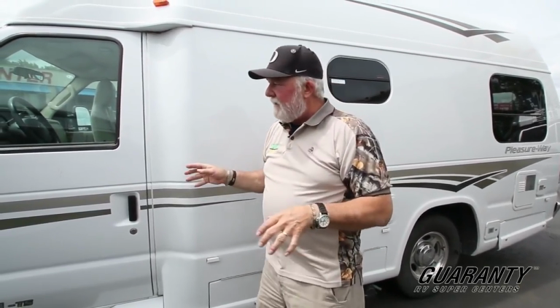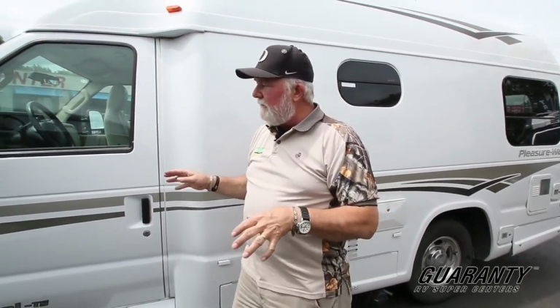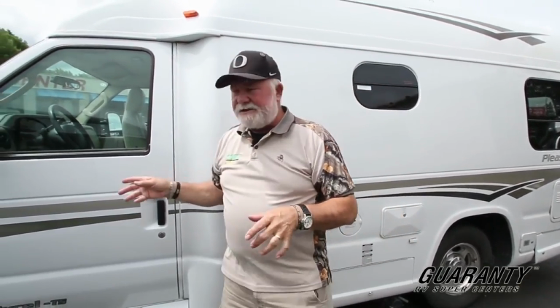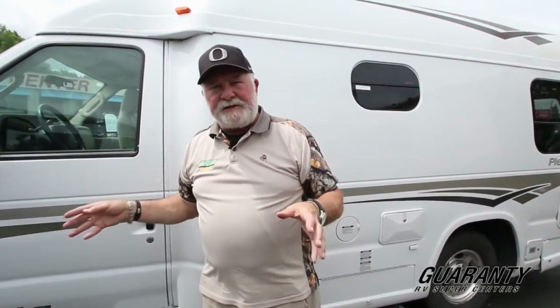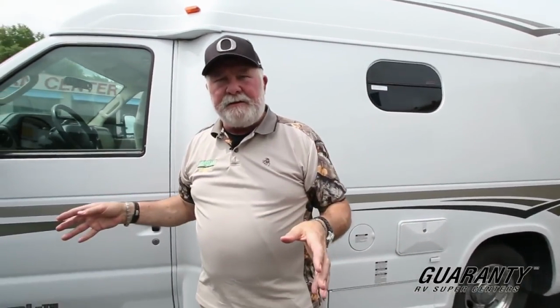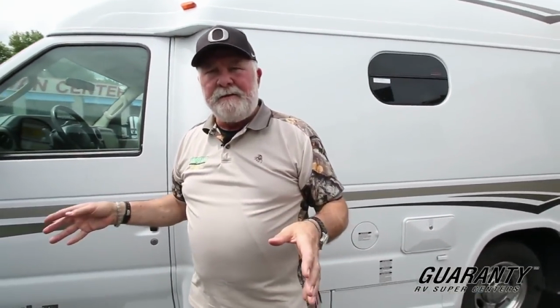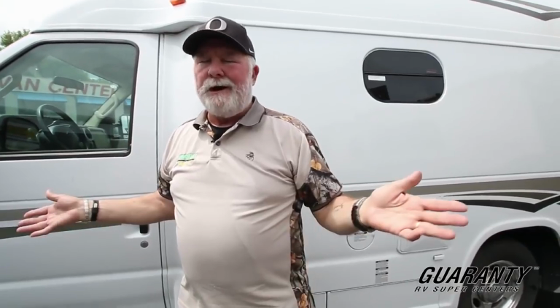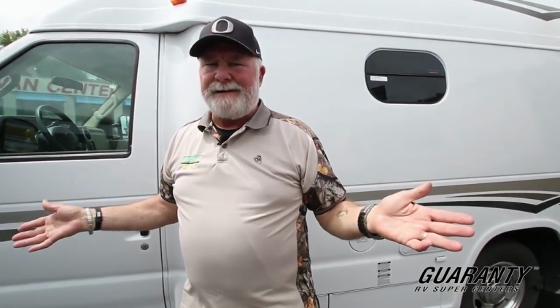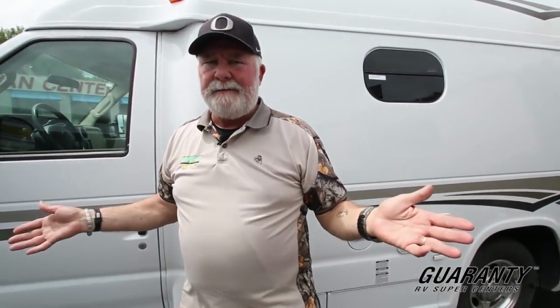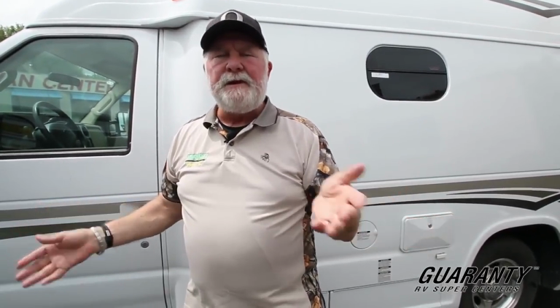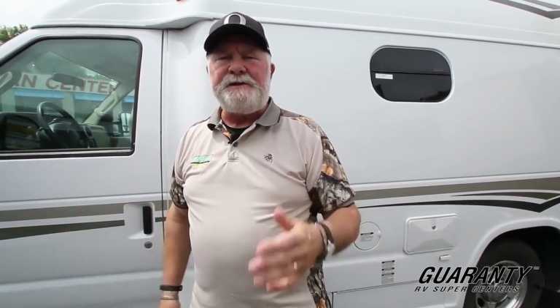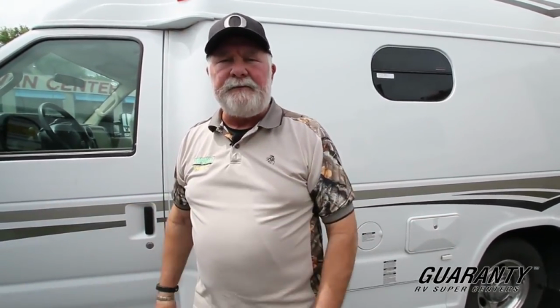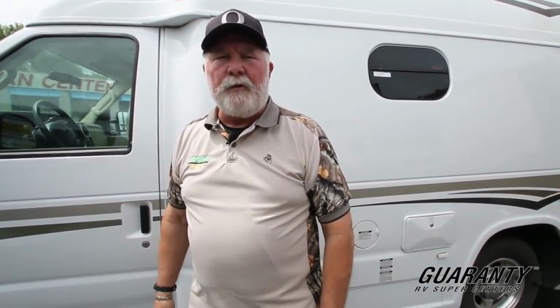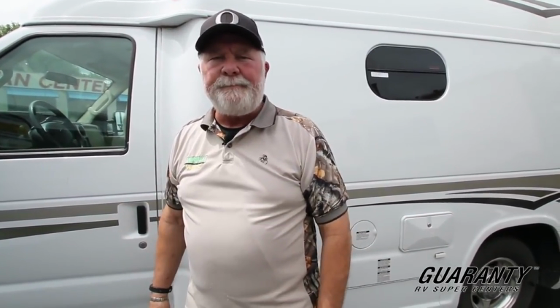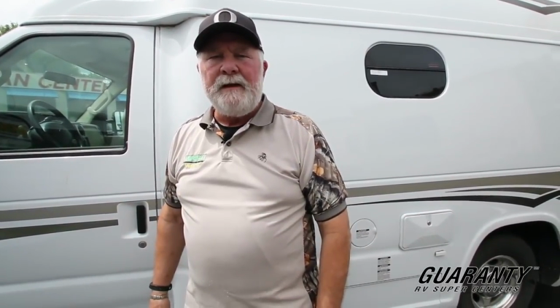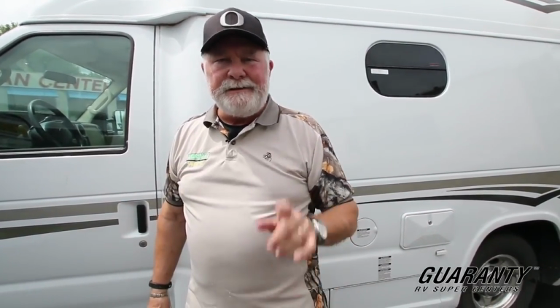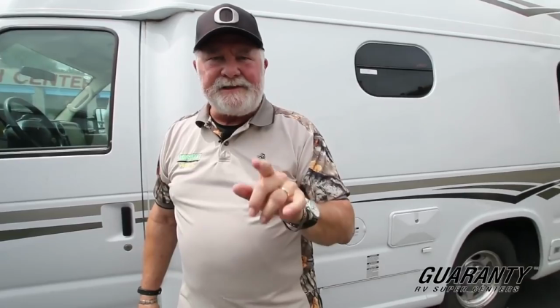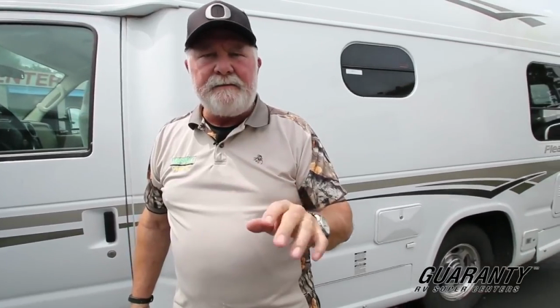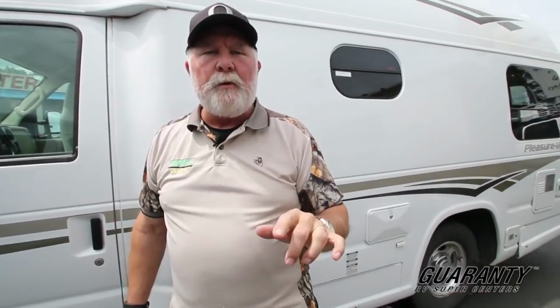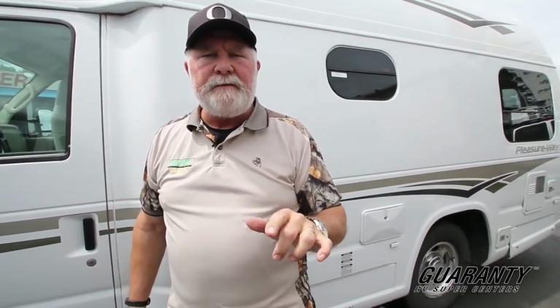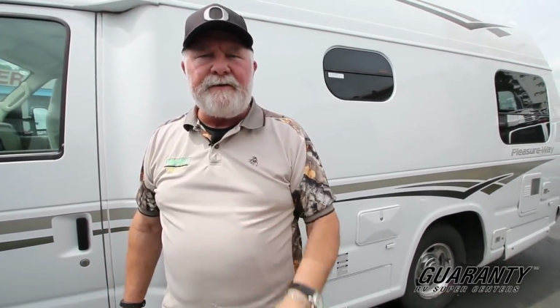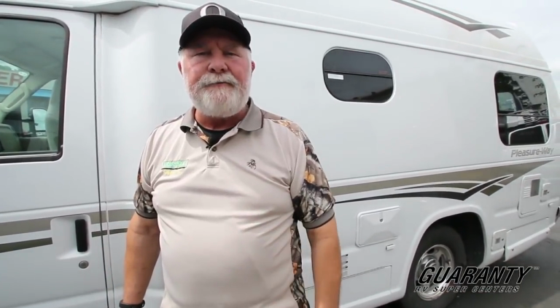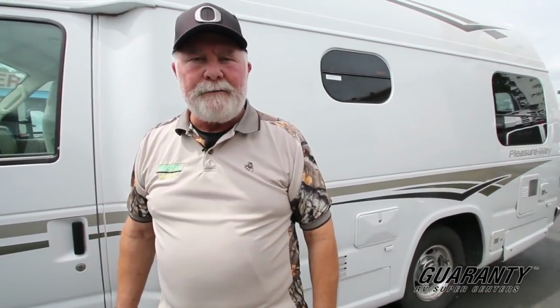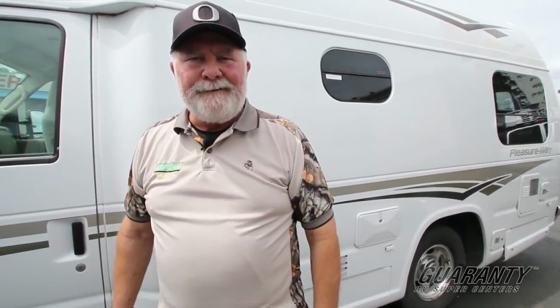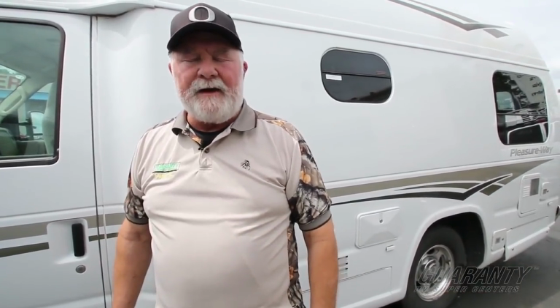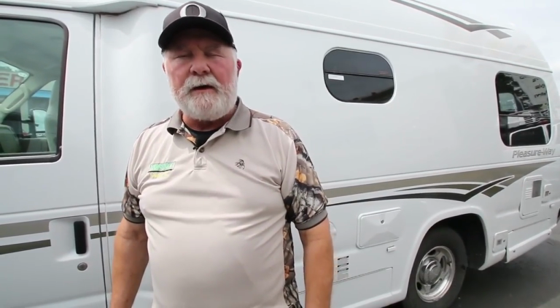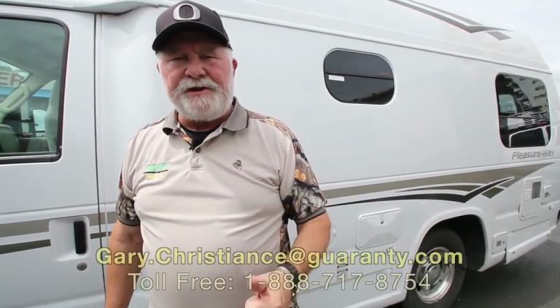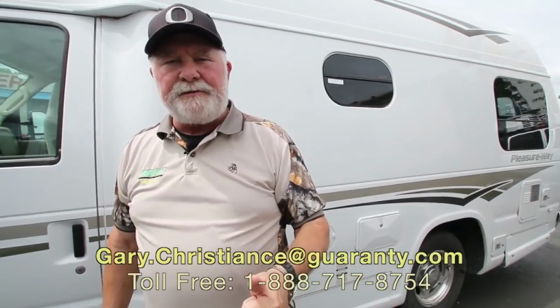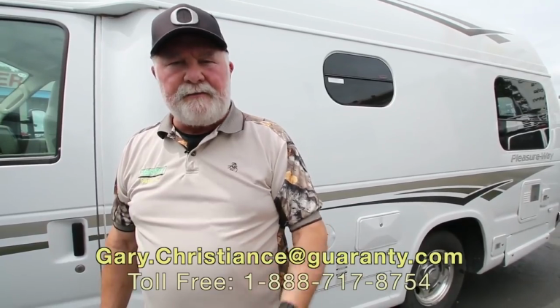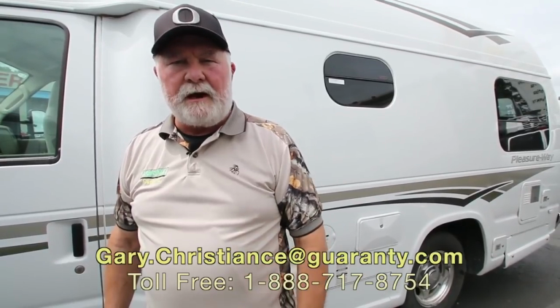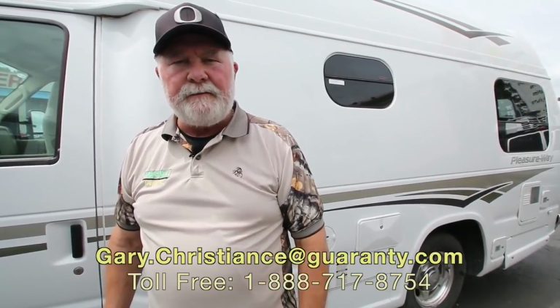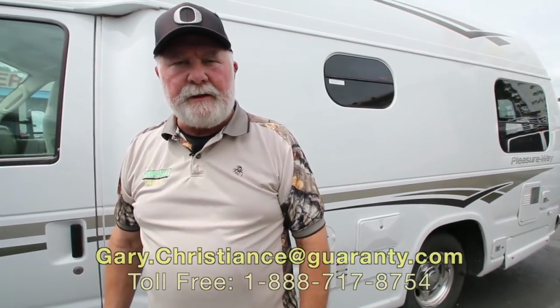If you have any questions on this unit, call the van guy. You can reach me direct at 541-554-9581. I appreciate your interest and I look forward to talking with you. Thank you.